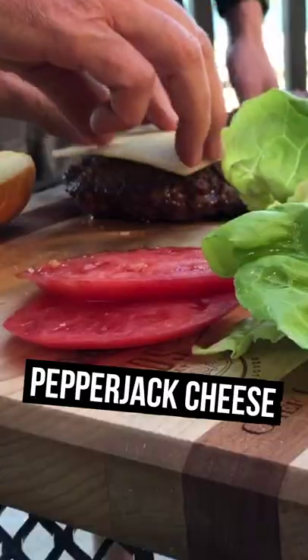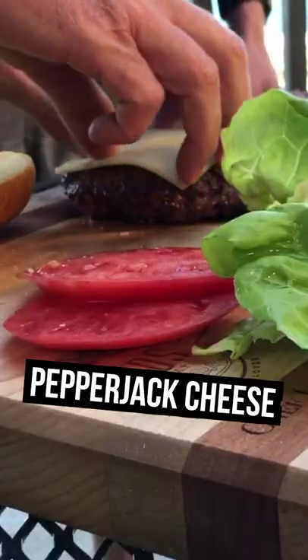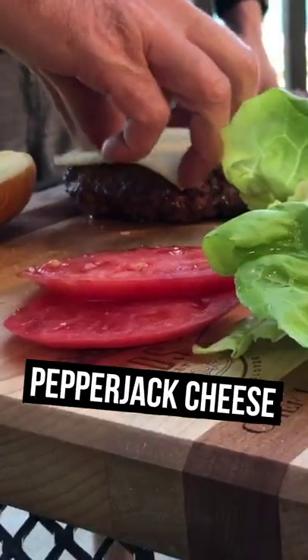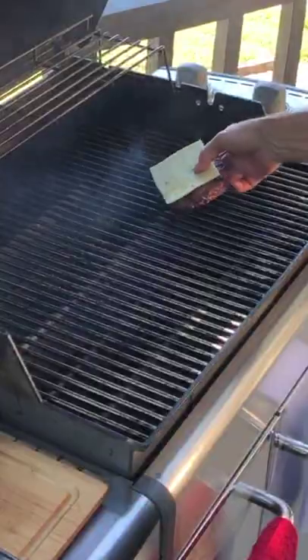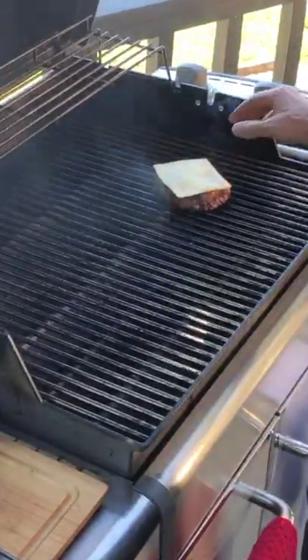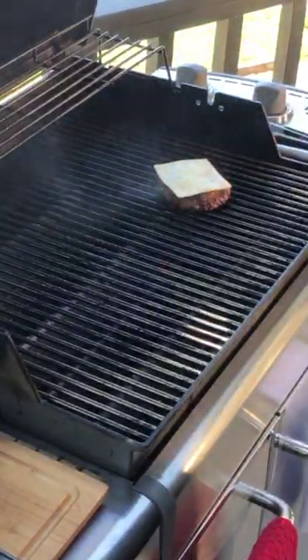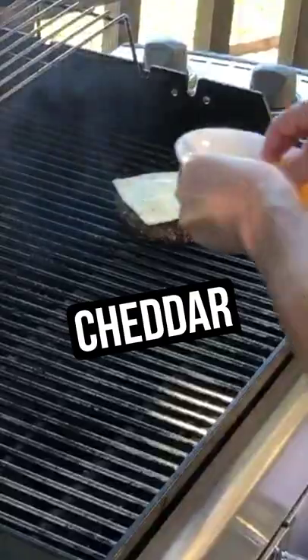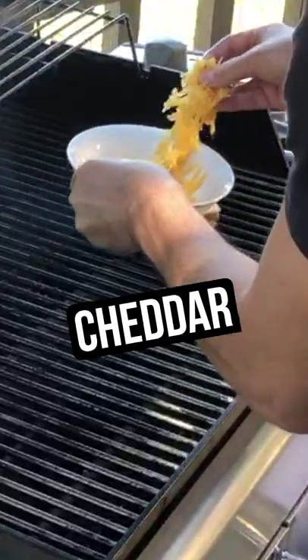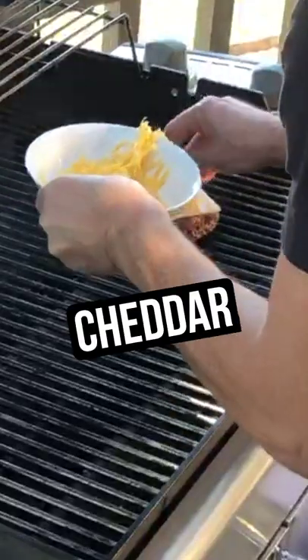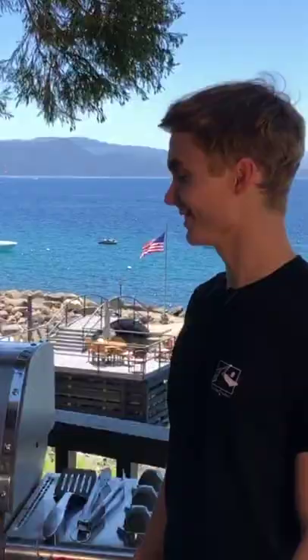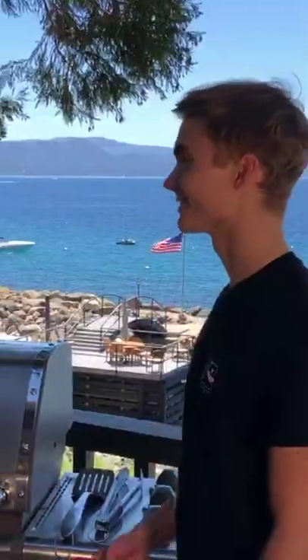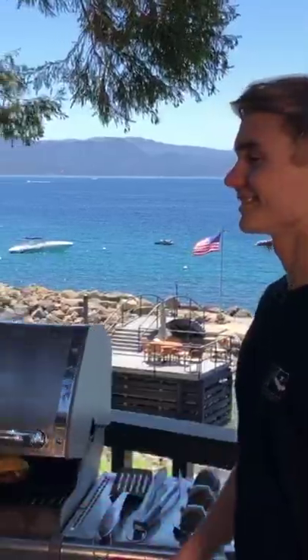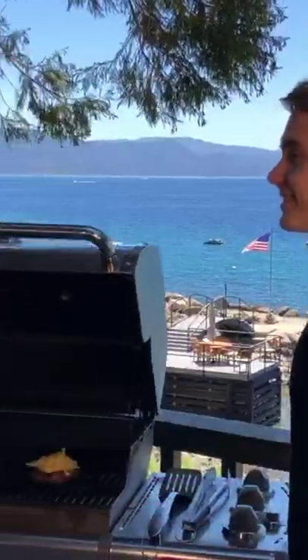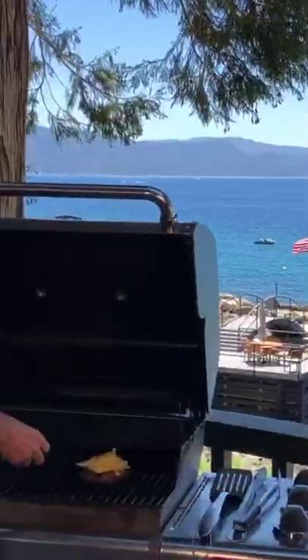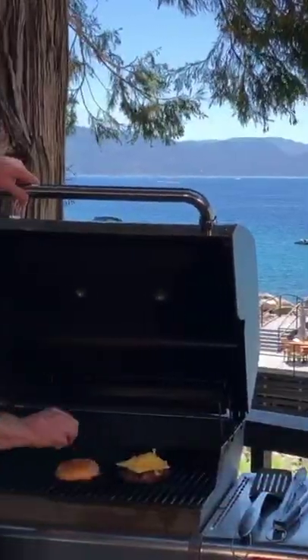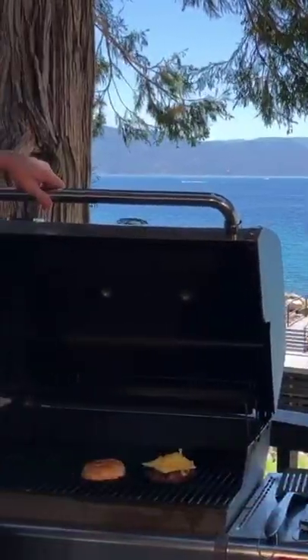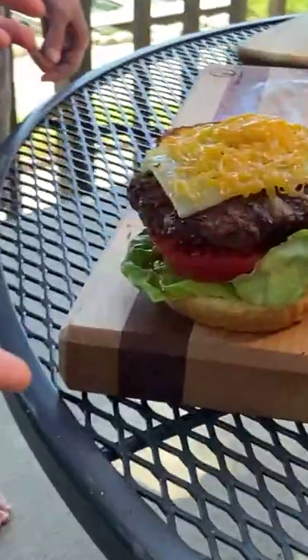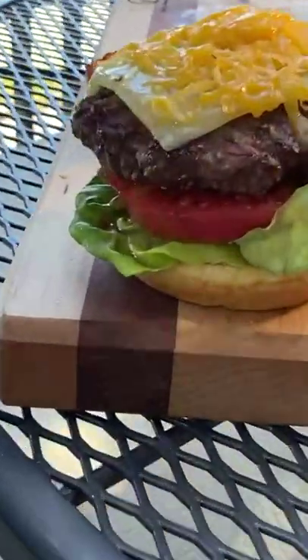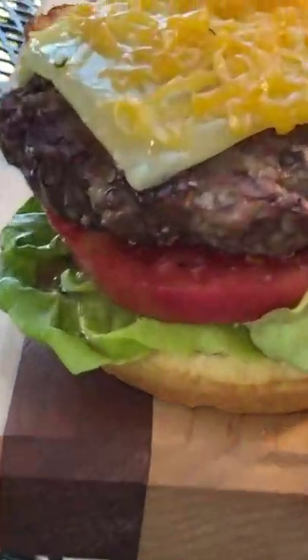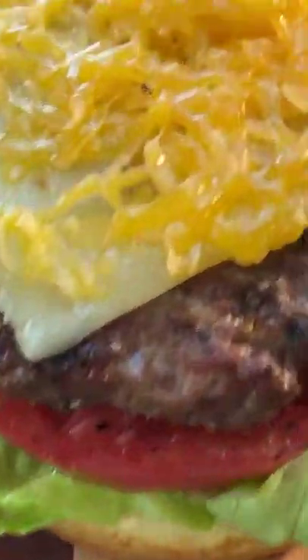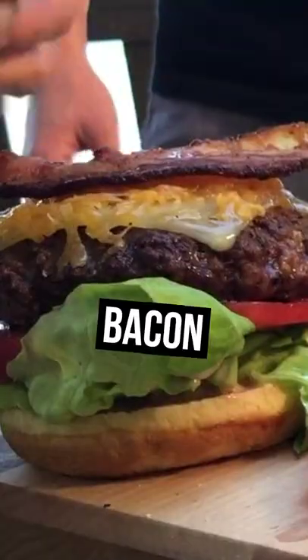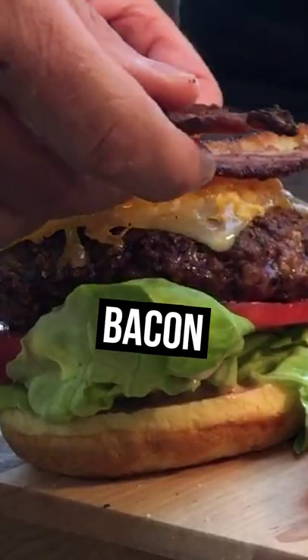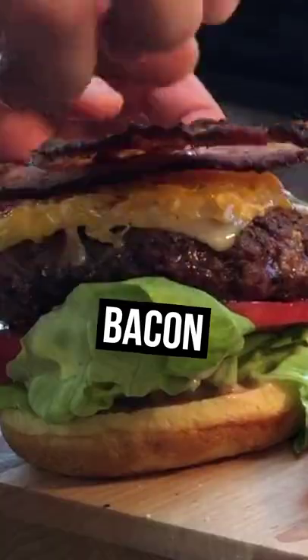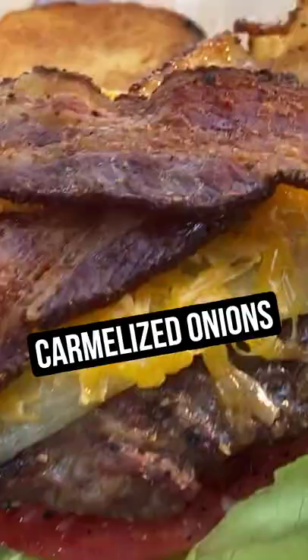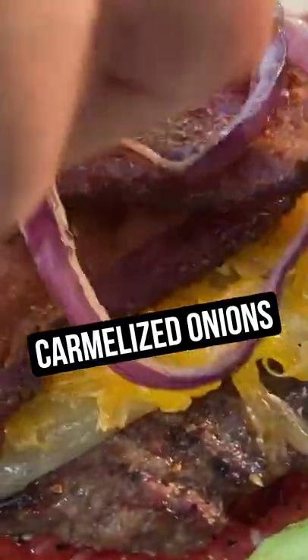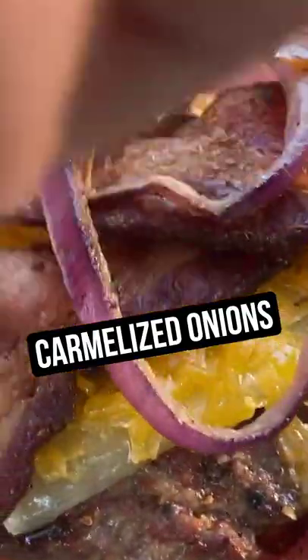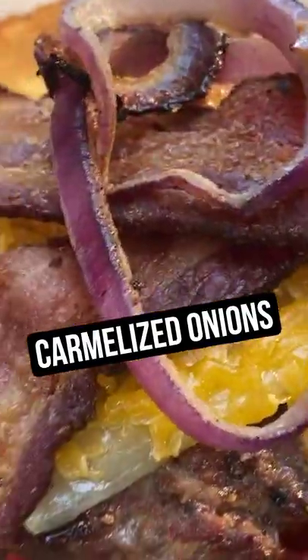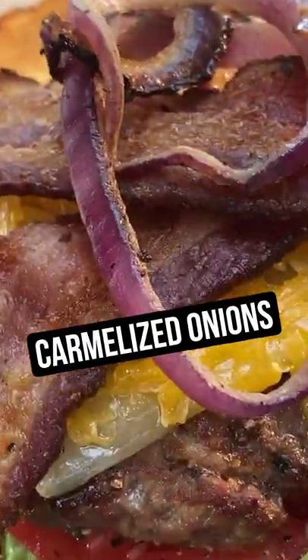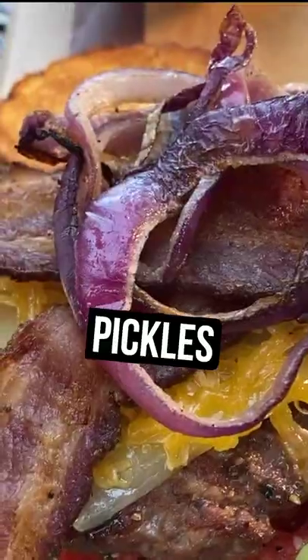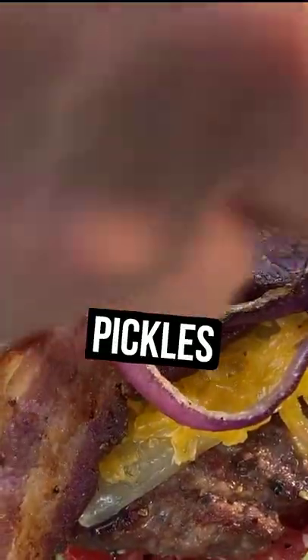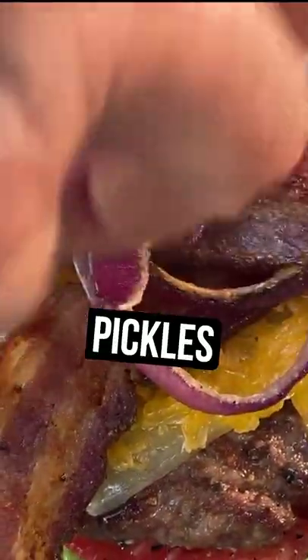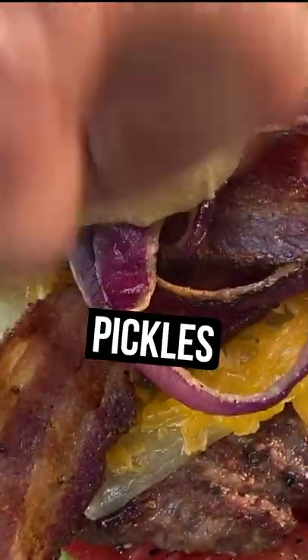You like the pepper jack? I do. Get the cheese melting. Grab a little of this cheddar cheese and let's toast up the top of the bun too. Just for a second, couple of seconds back on the grill, maybe some bacon. That's perfect. Caramelized onions that we put on earlier. Always gotta have pickles. You gotta have pickles.